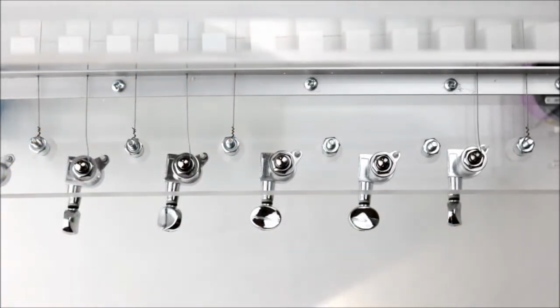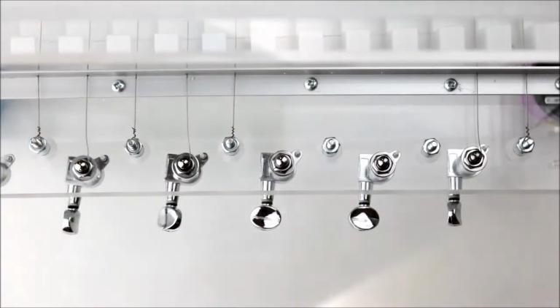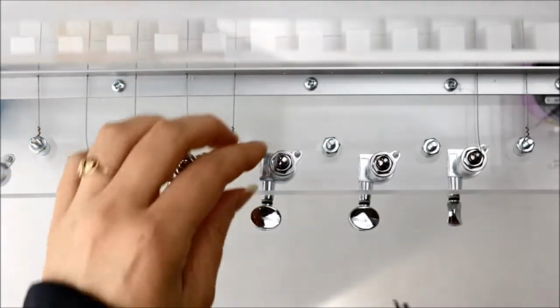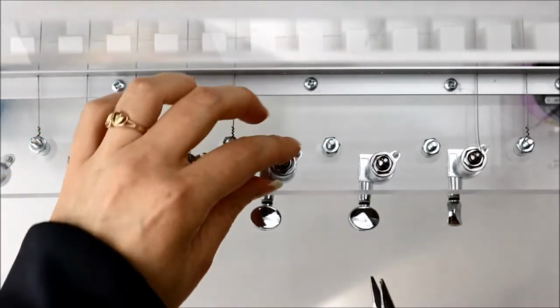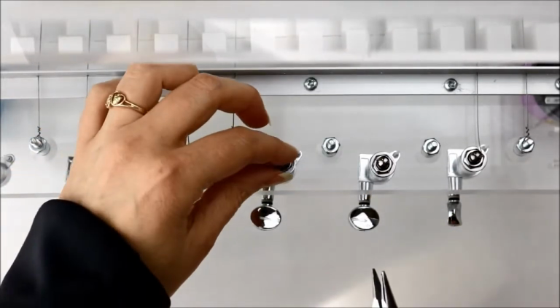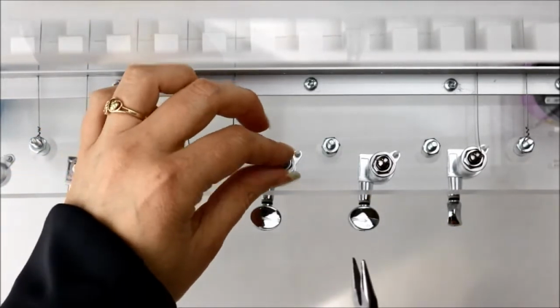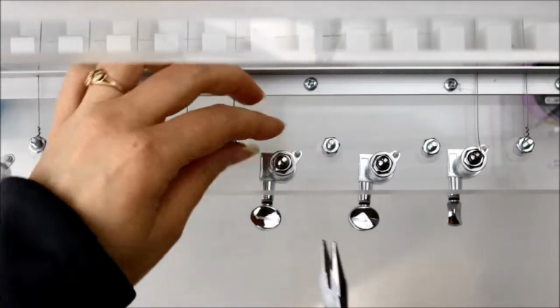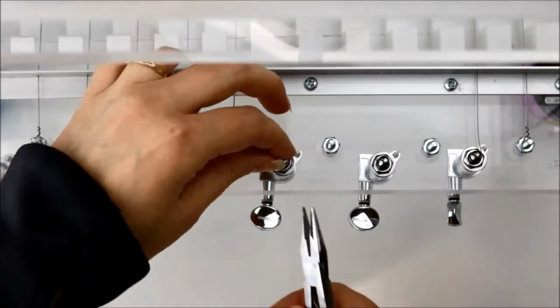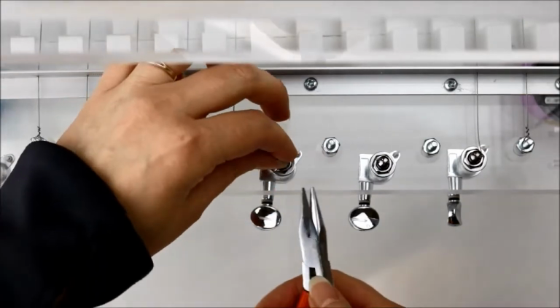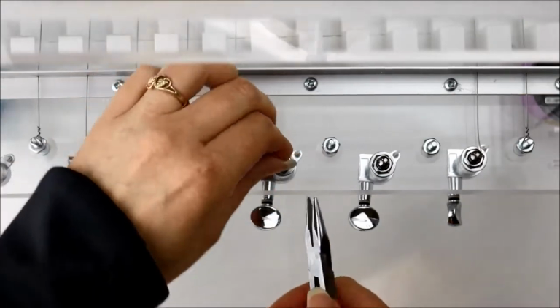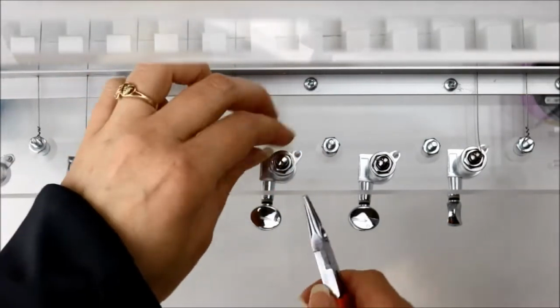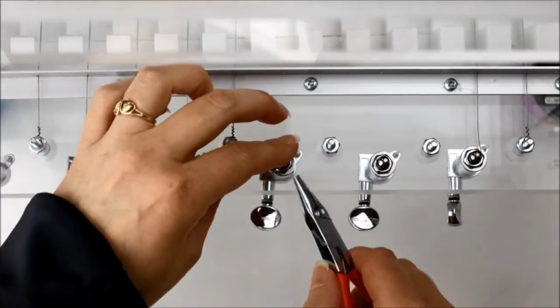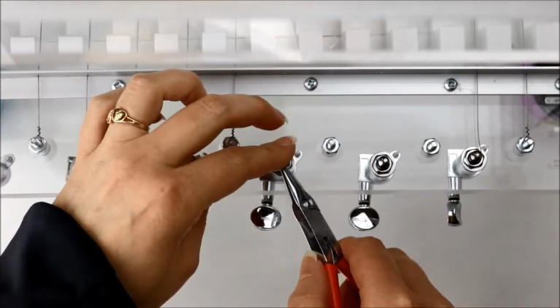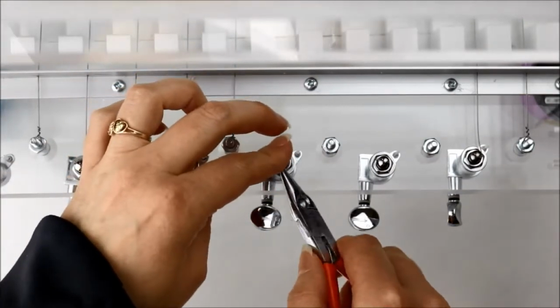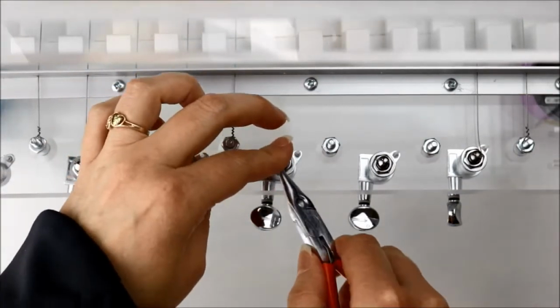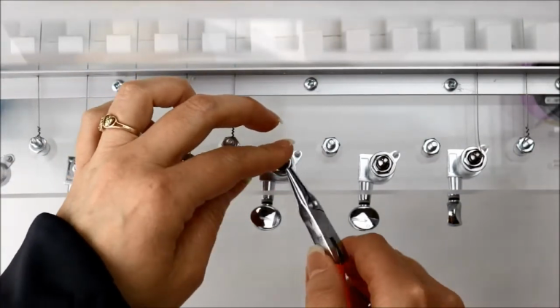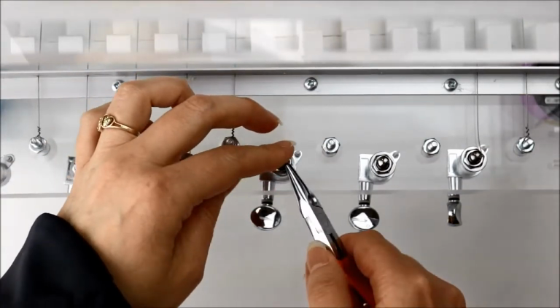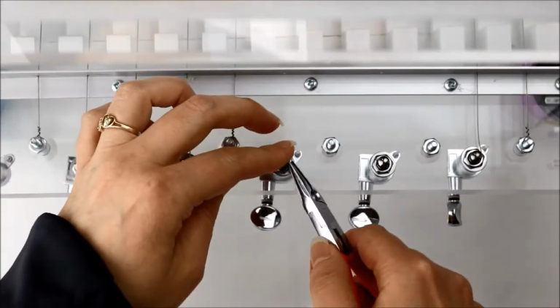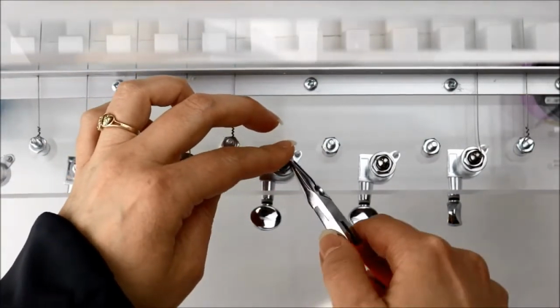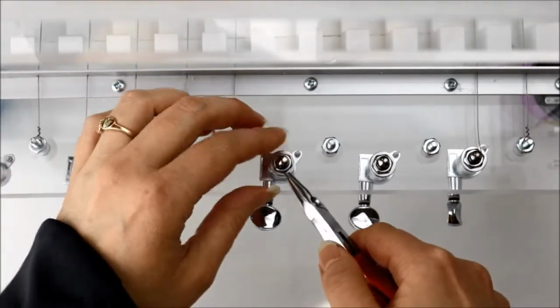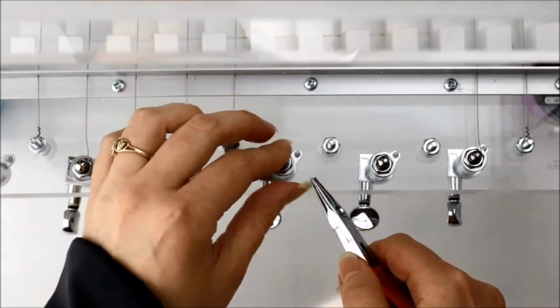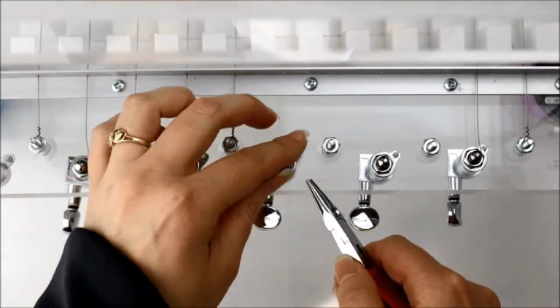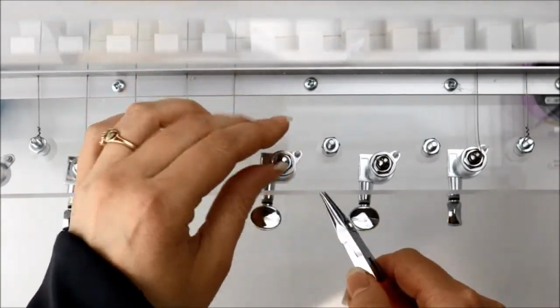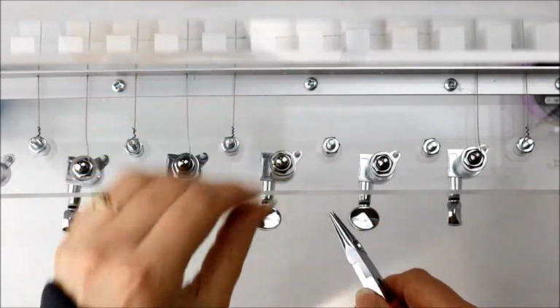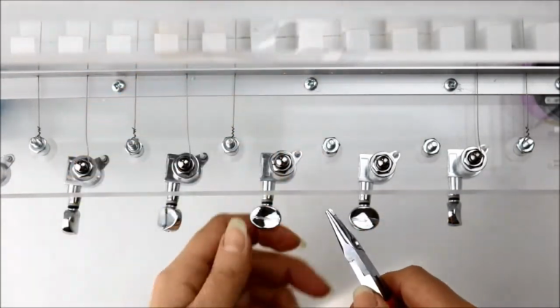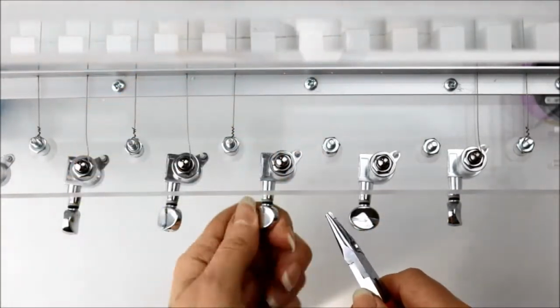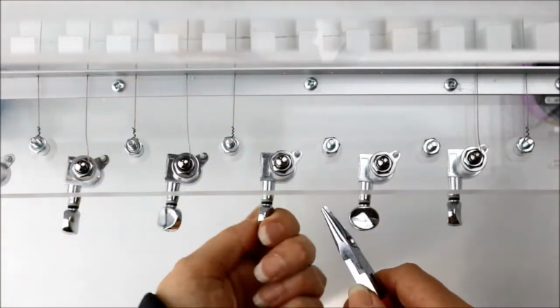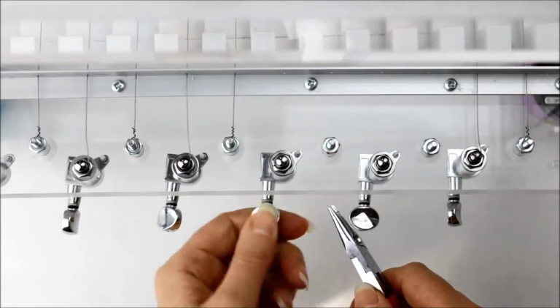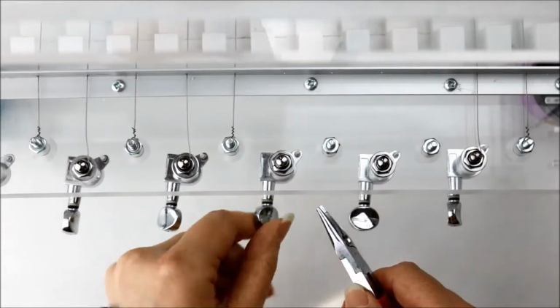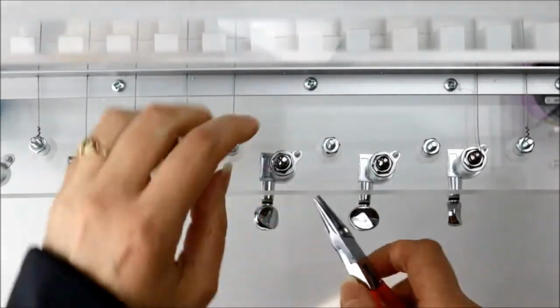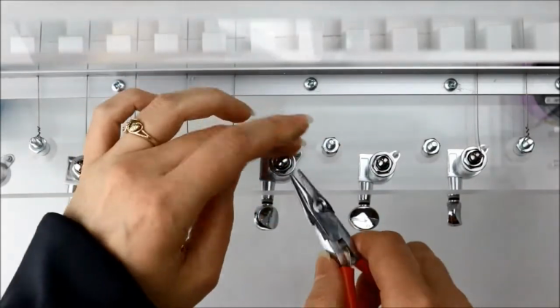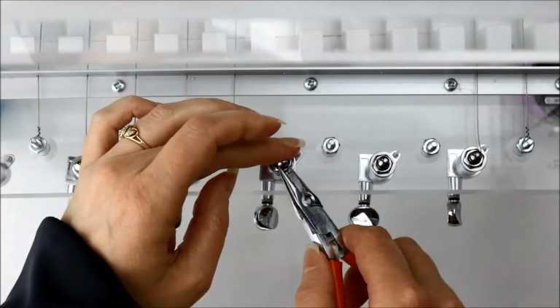Then I remove the remaining wire from the guitar string tuning pegs. Those pegs are the parts that twist to tighten and loosen the wires.